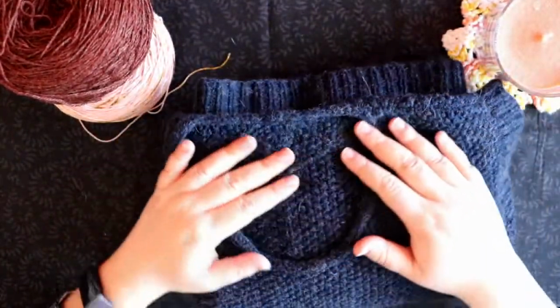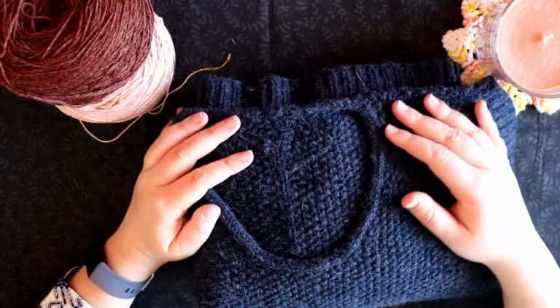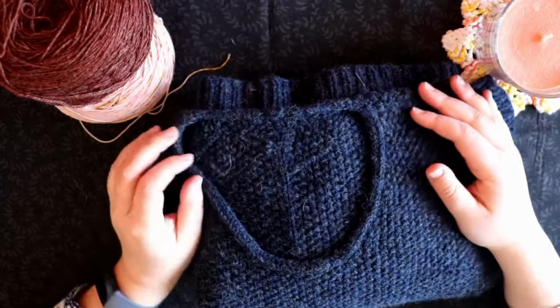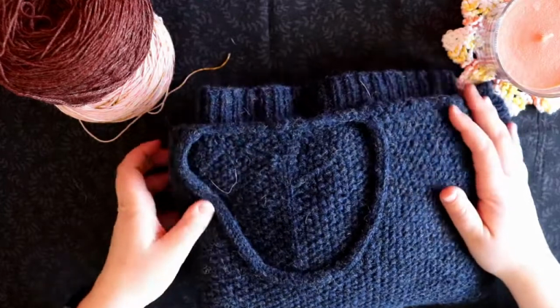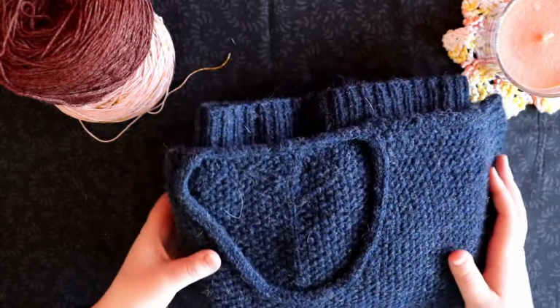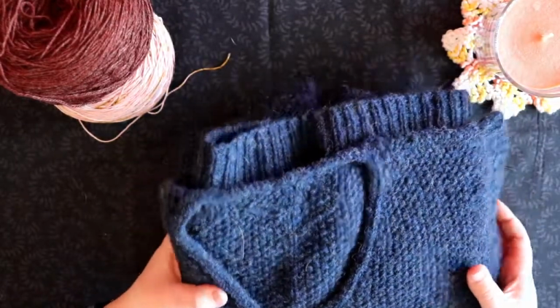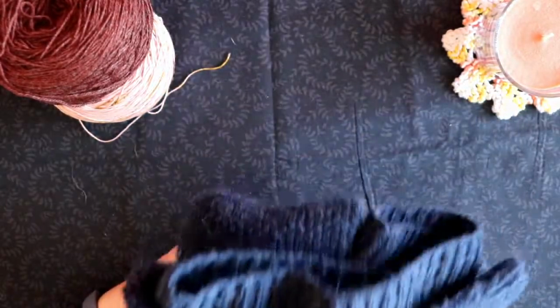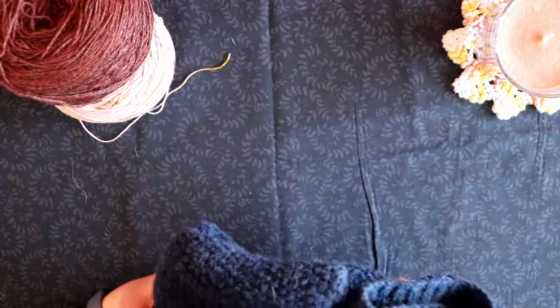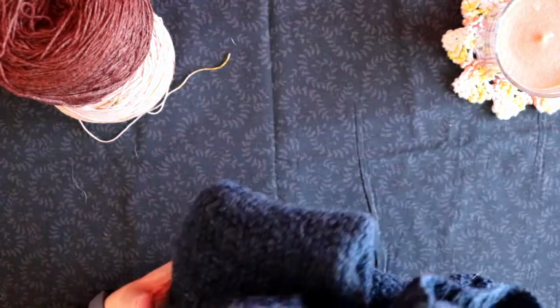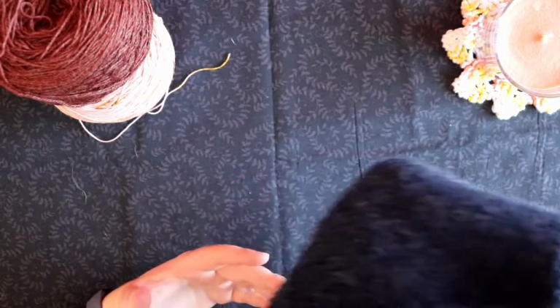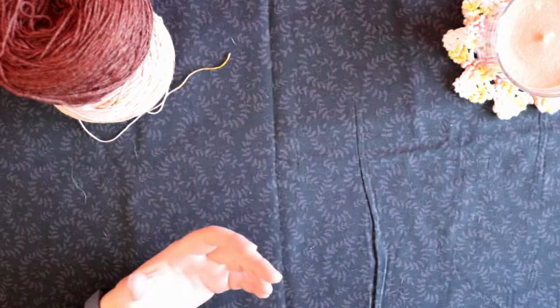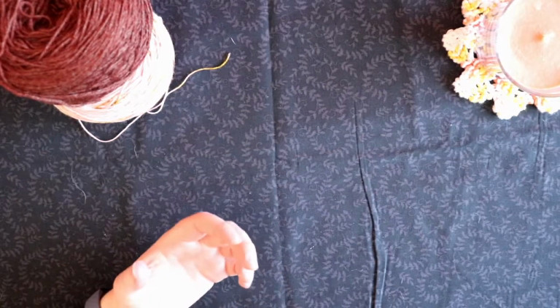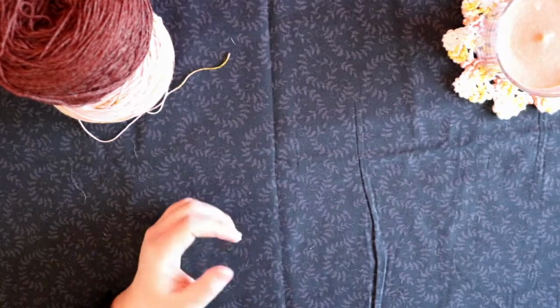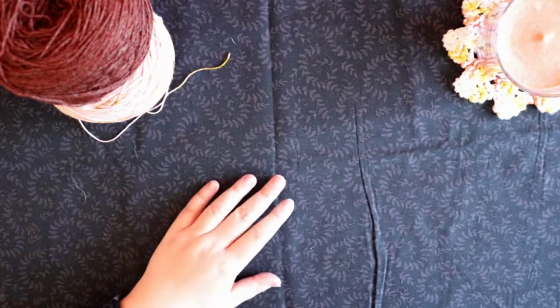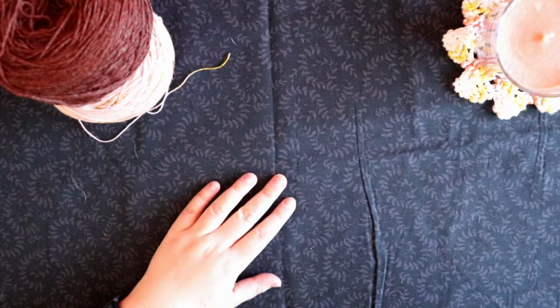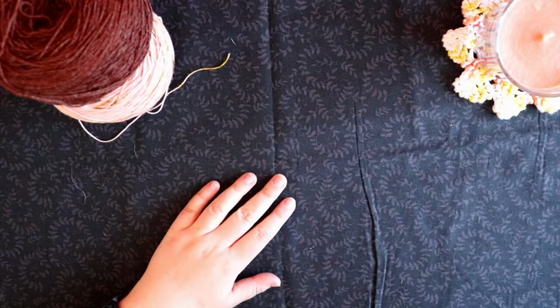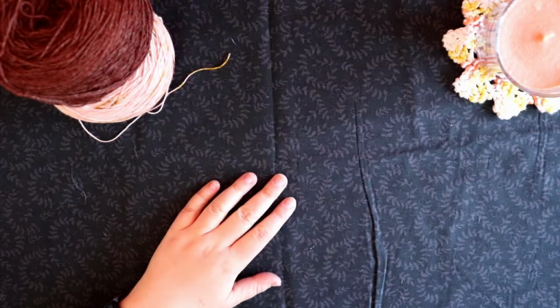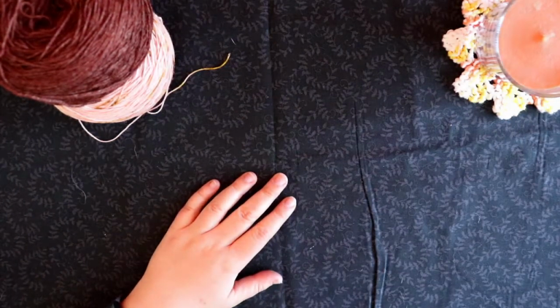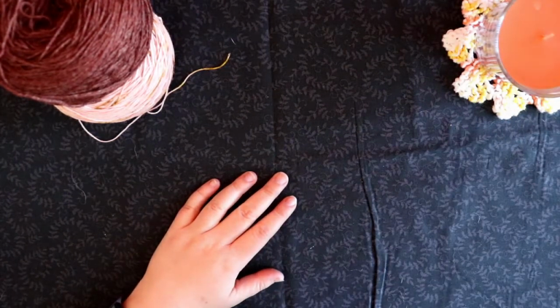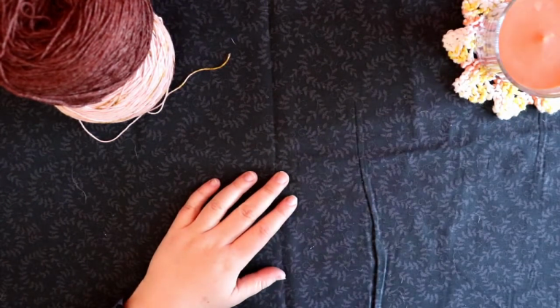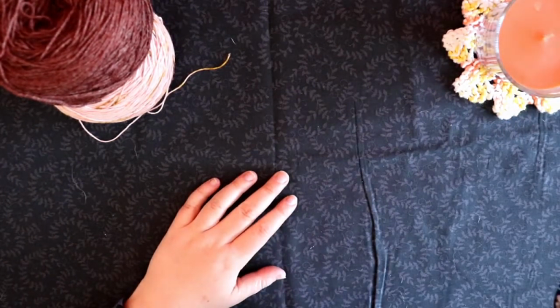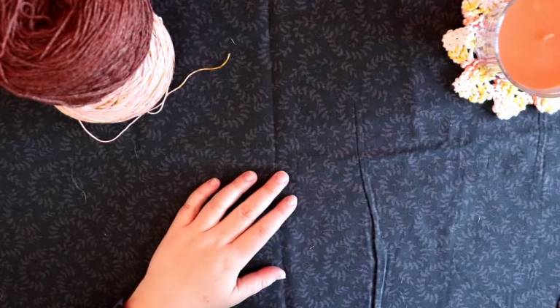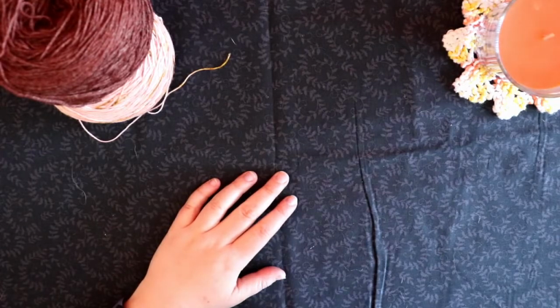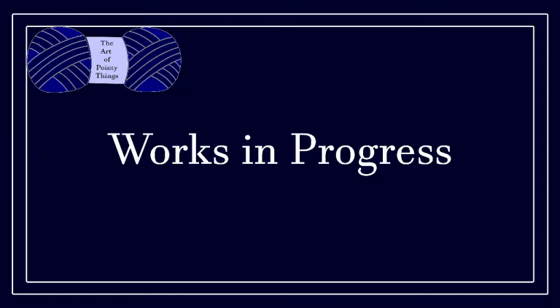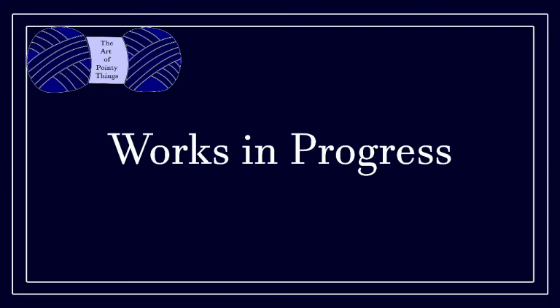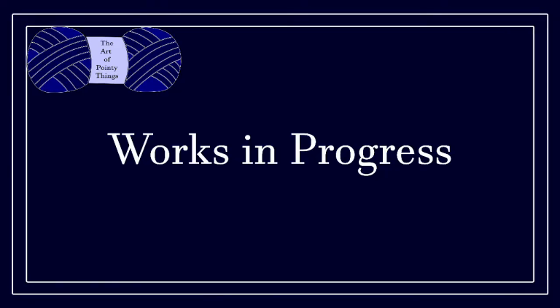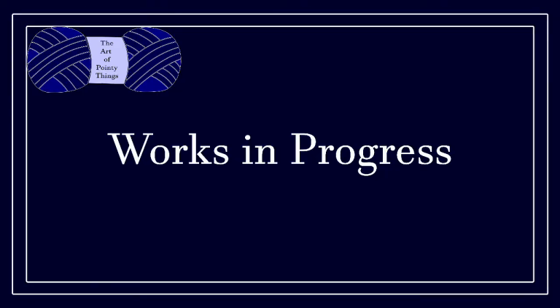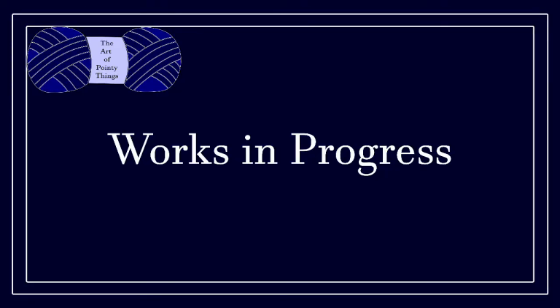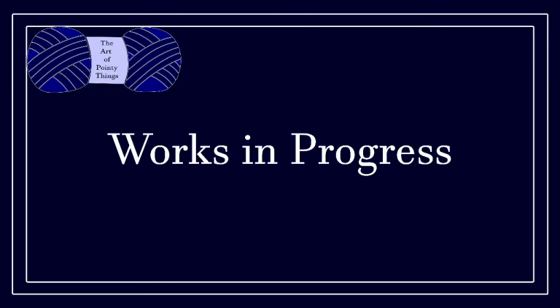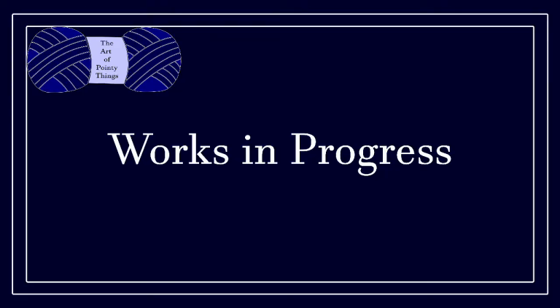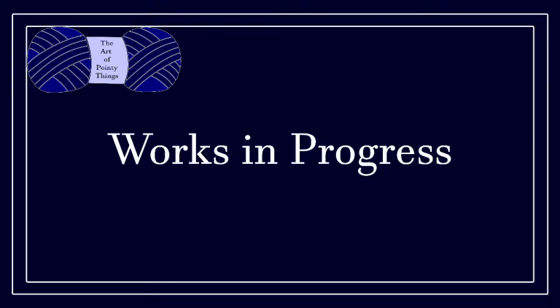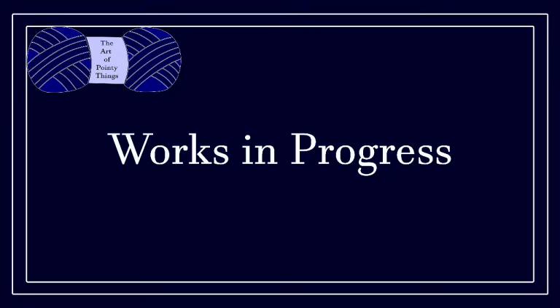I can't wait to get to wear it out. That is my only finished object, so we will go on to works in progress.